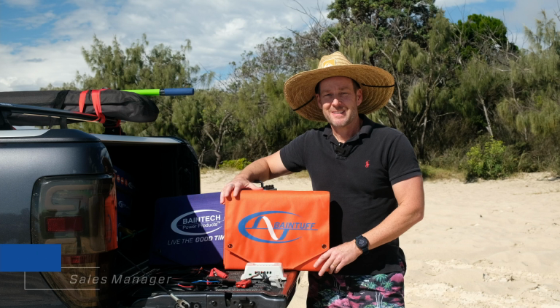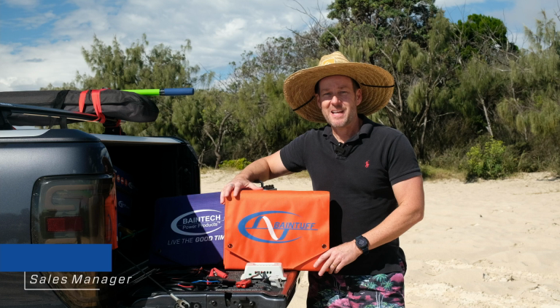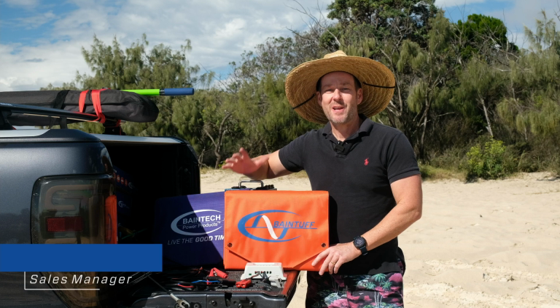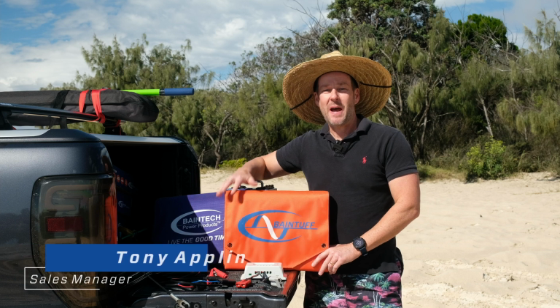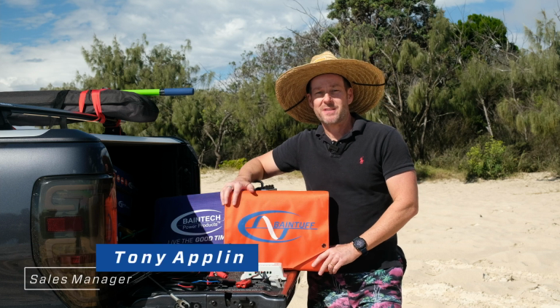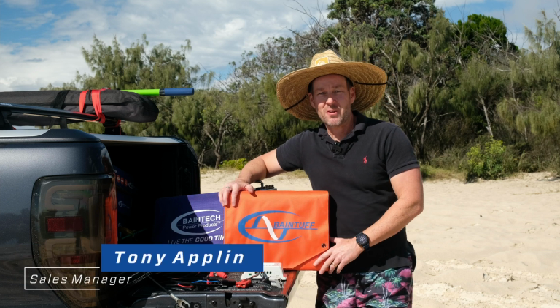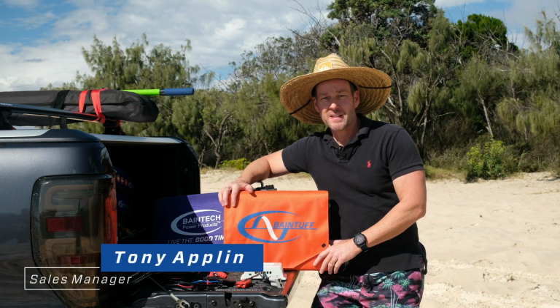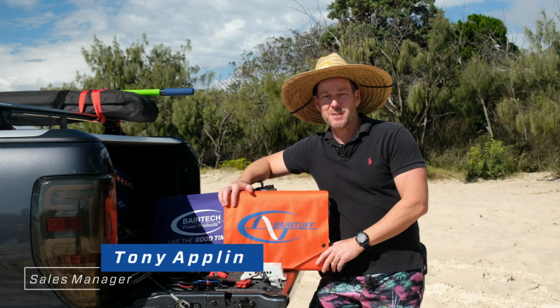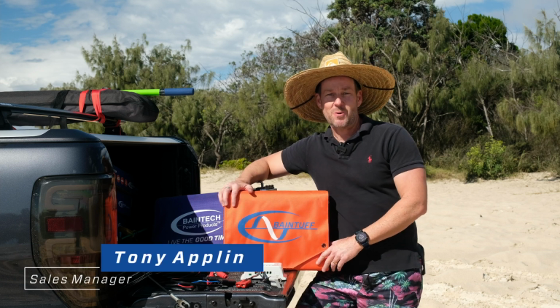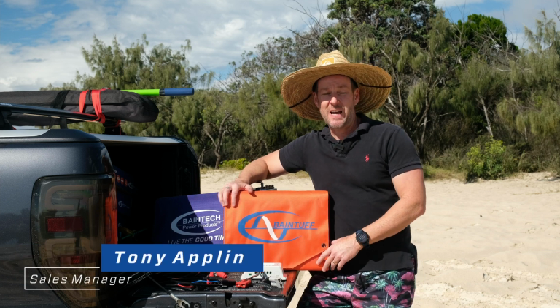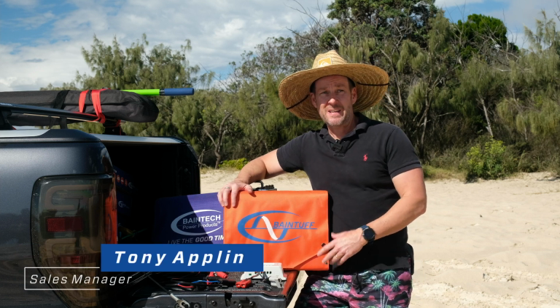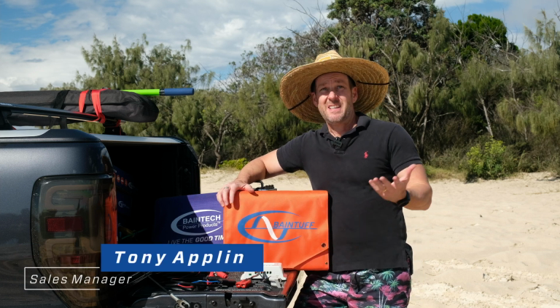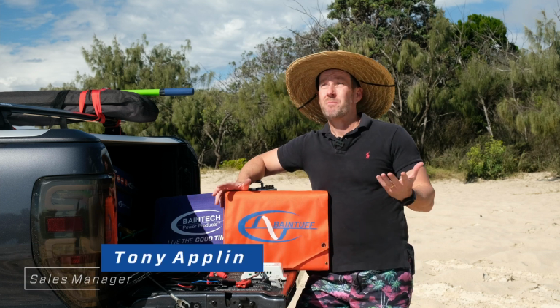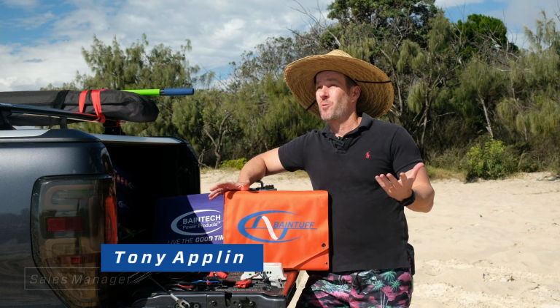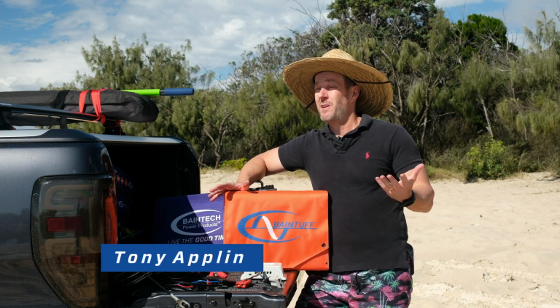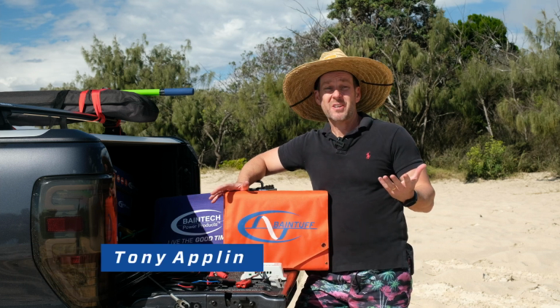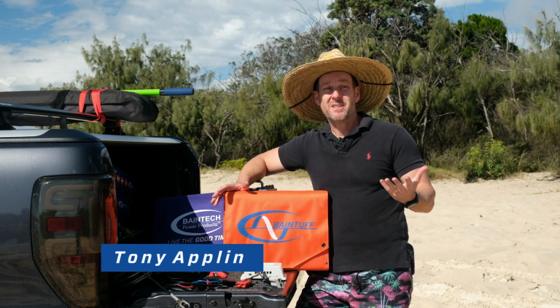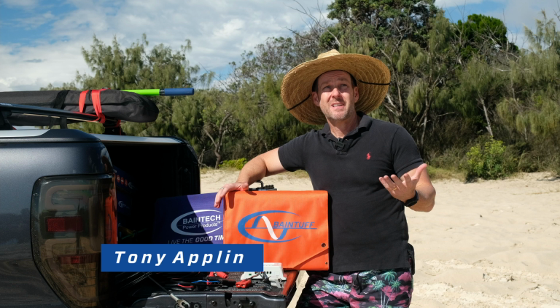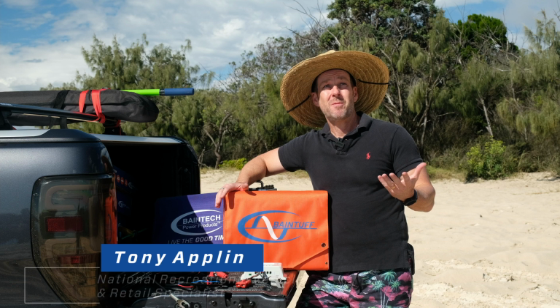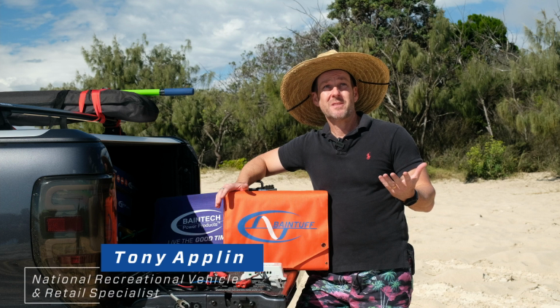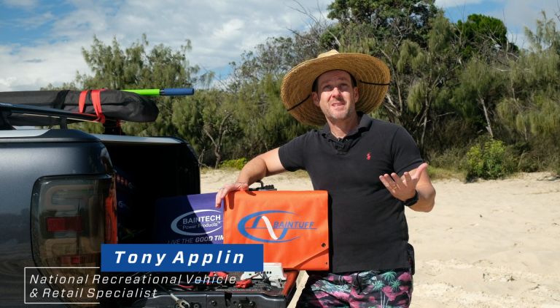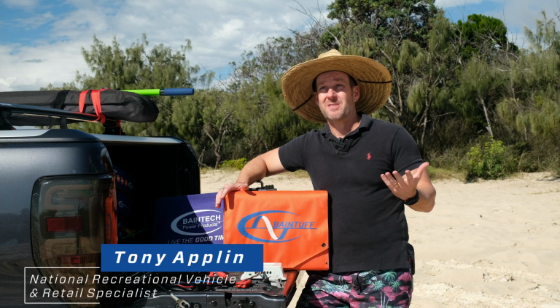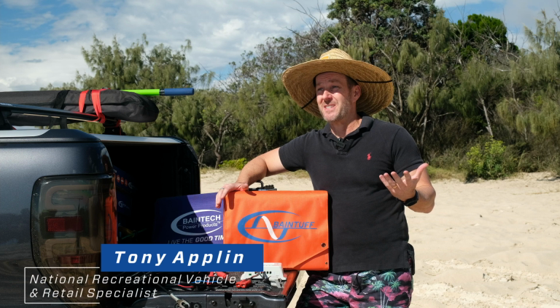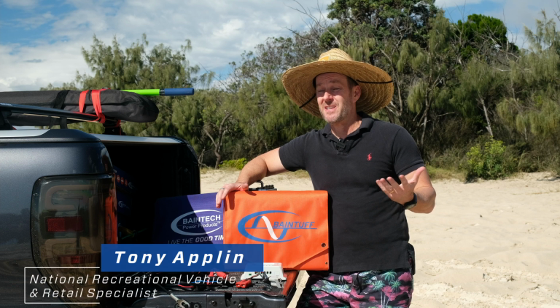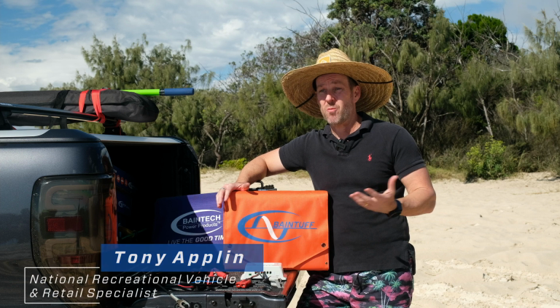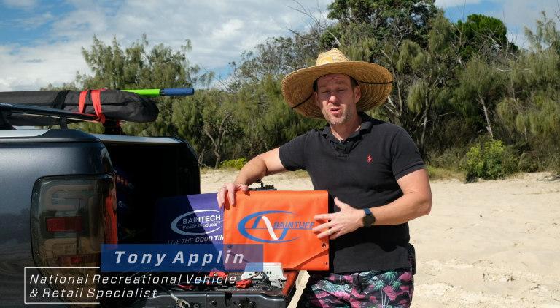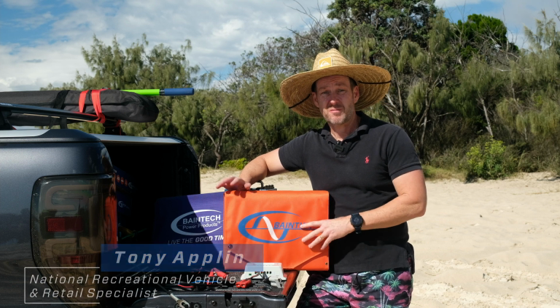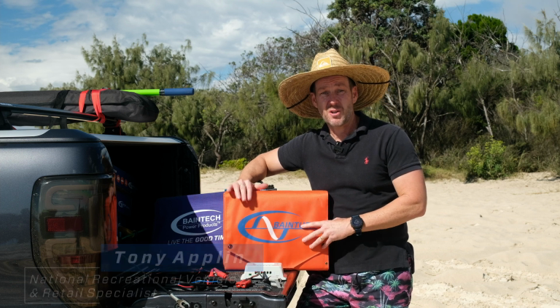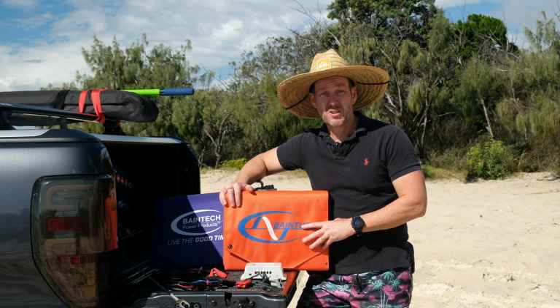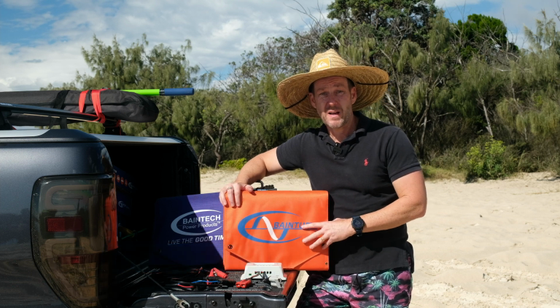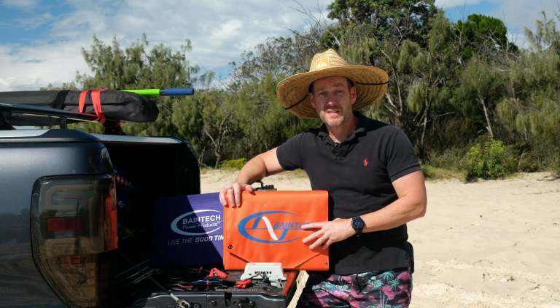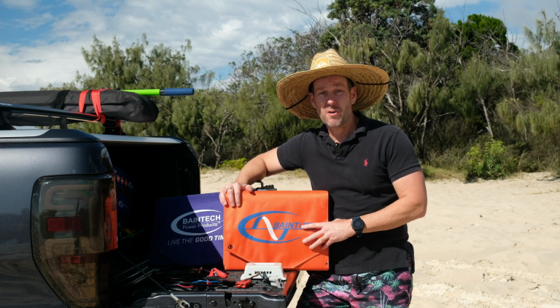G'day, Tony from Bainbridge Technologies coming to you today in this beautiful weather on location. It's nice and sunny, so why not show you the solar blankets that we offer.